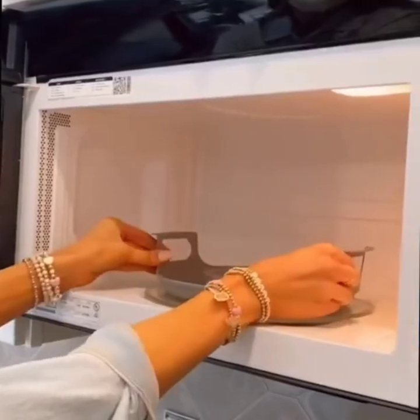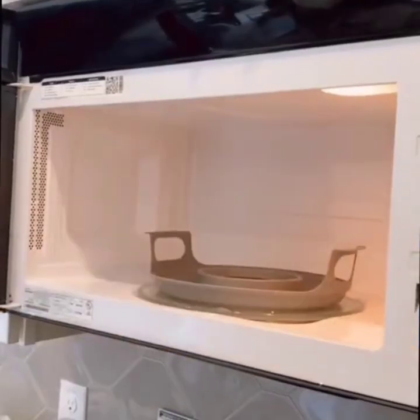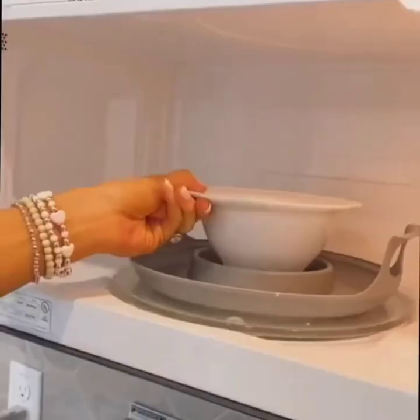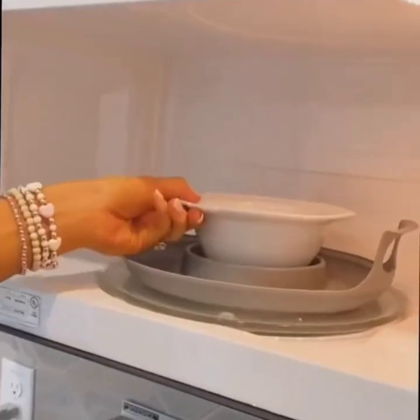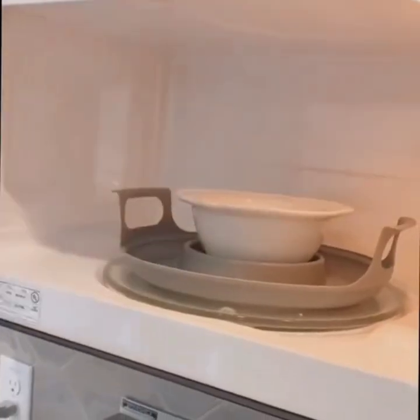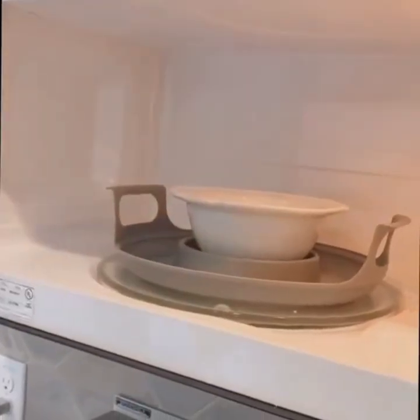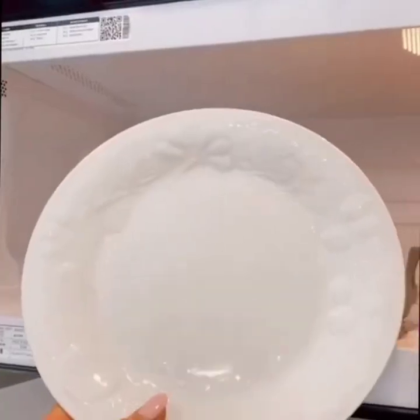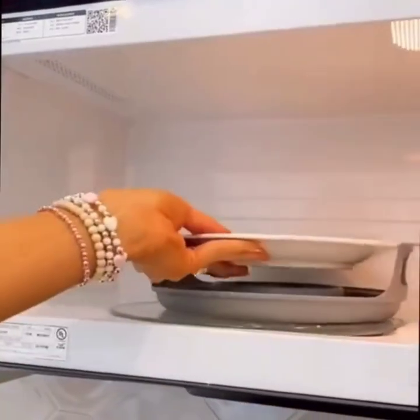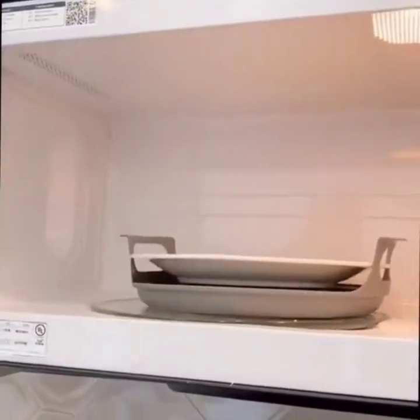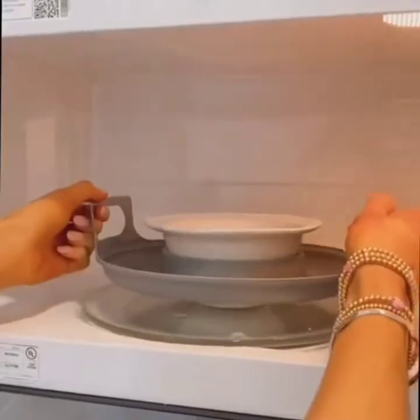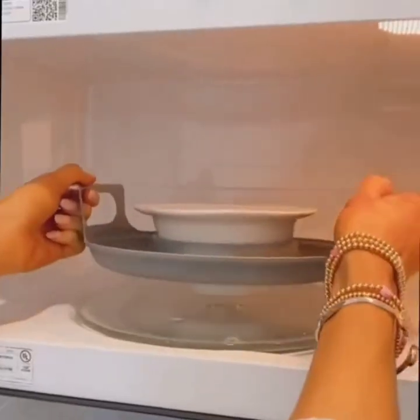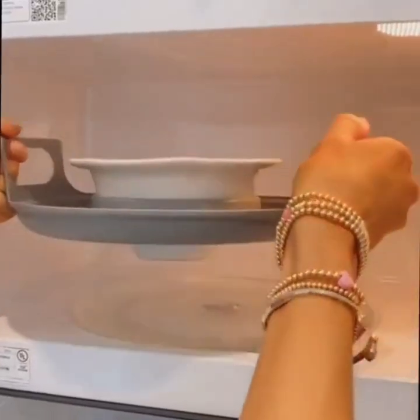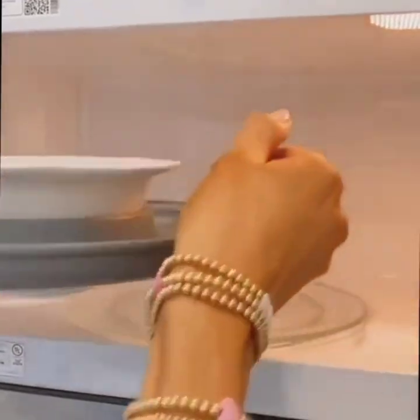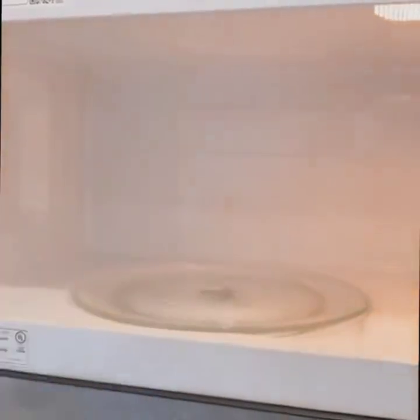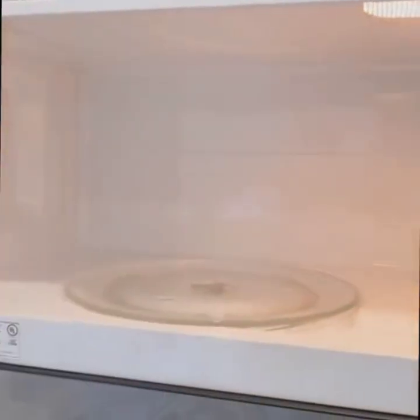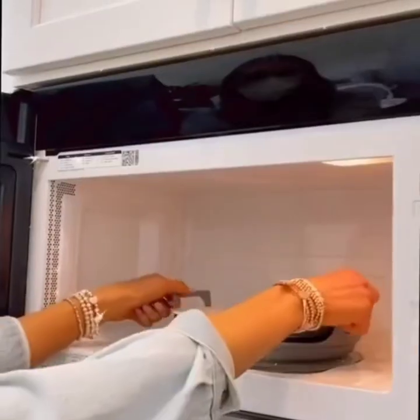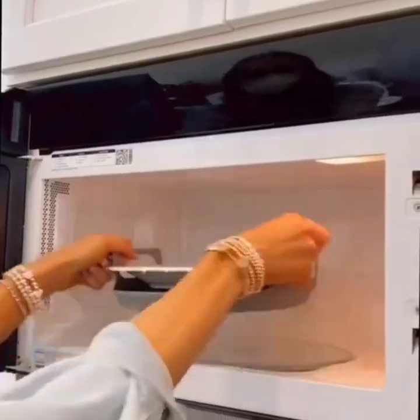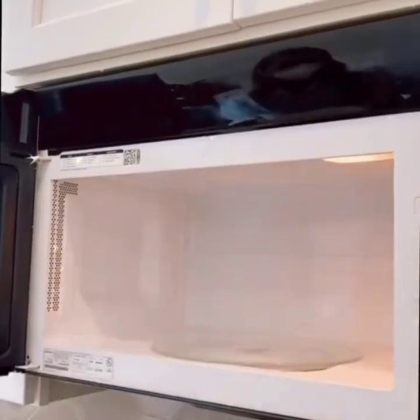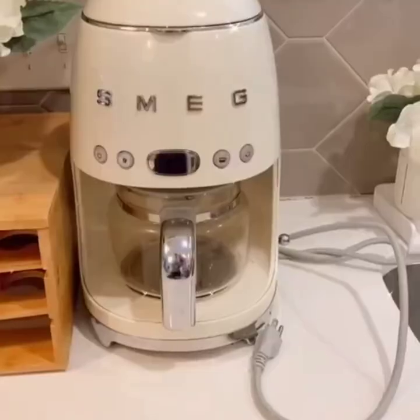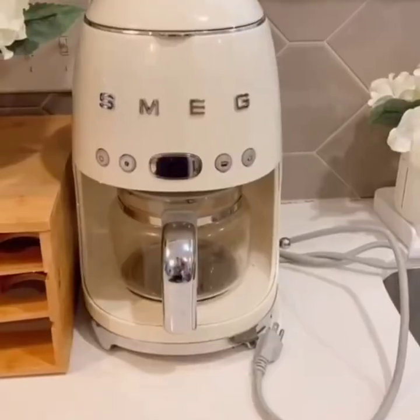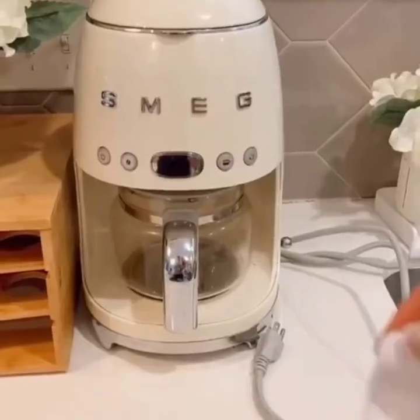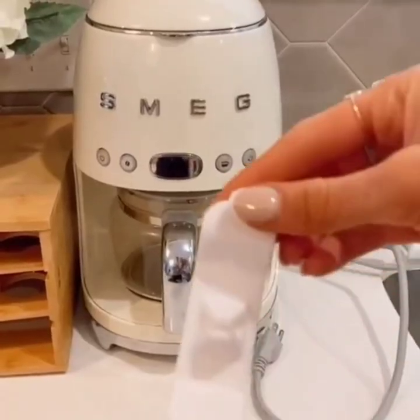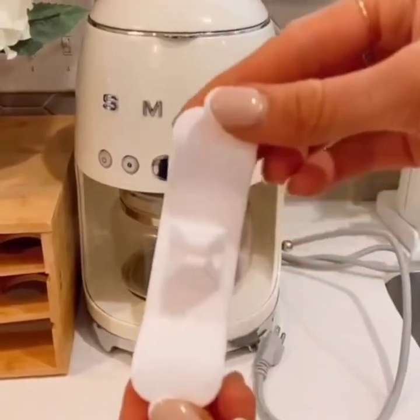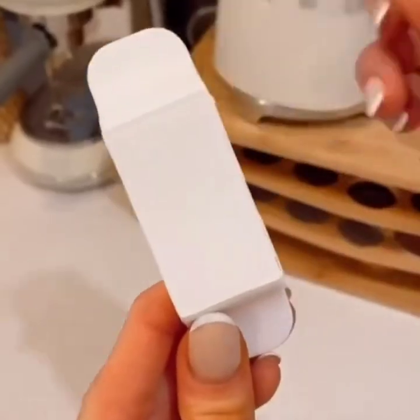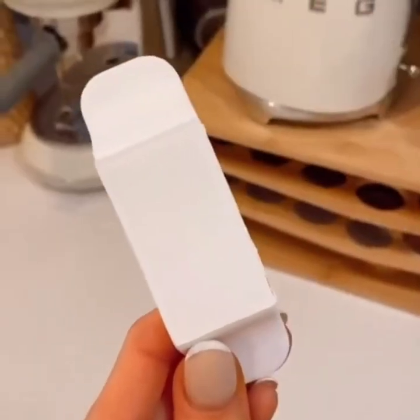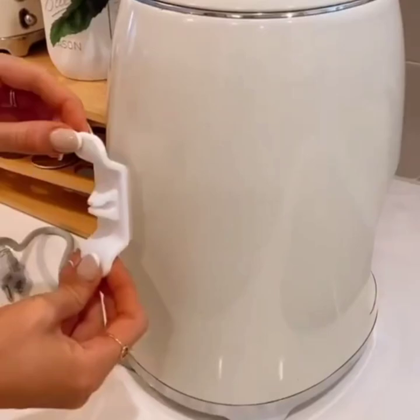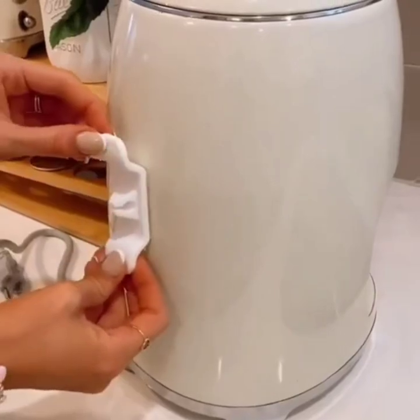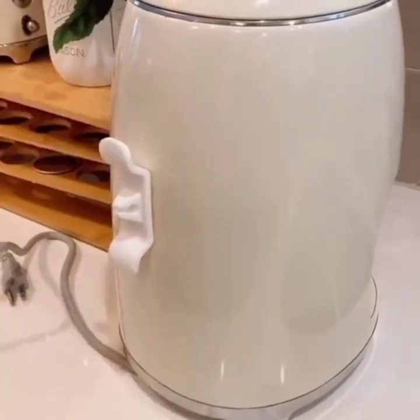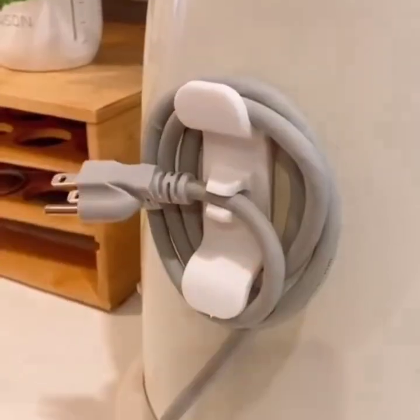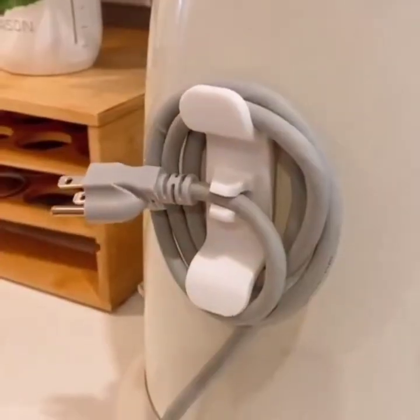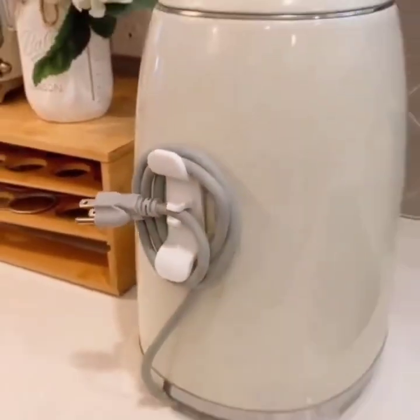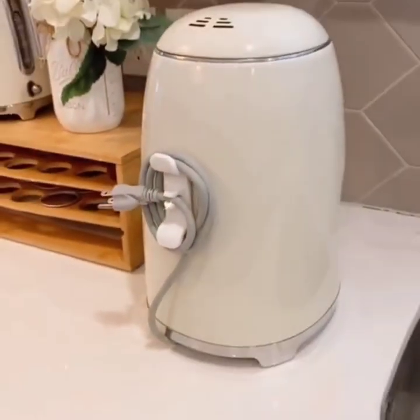This gadget holds almost any sized bowl or plate in the microwave, and the handles stay cool so you can easily take out your items. In this pack of mini cord bundlers, keep your kitchen appliances more organized — there's a slot for the outlet plug.